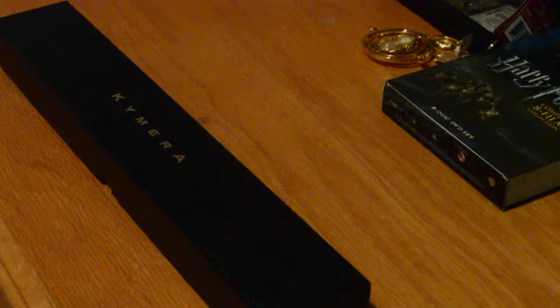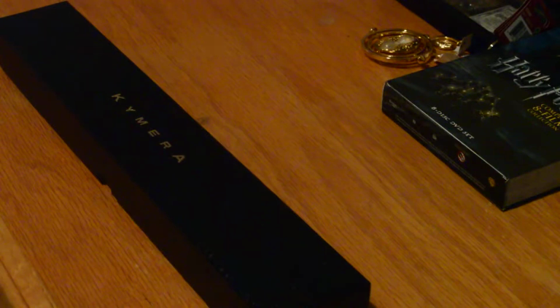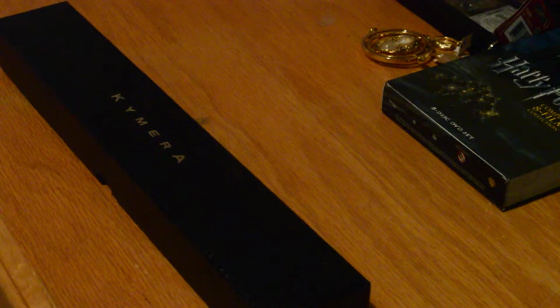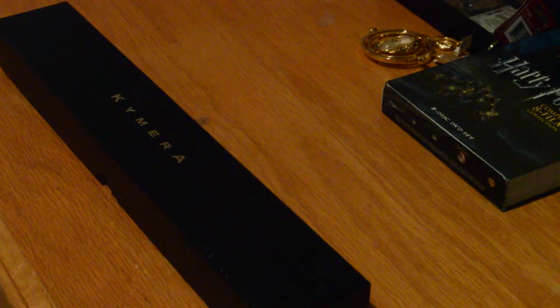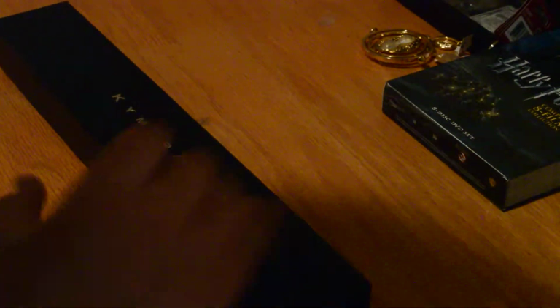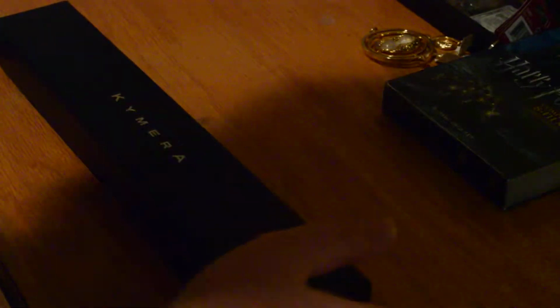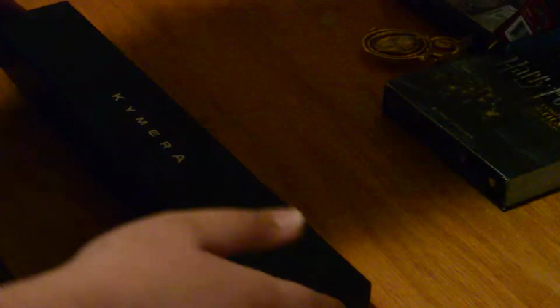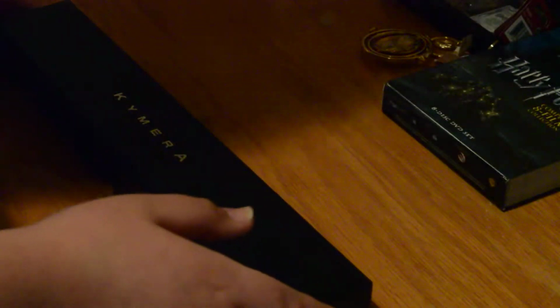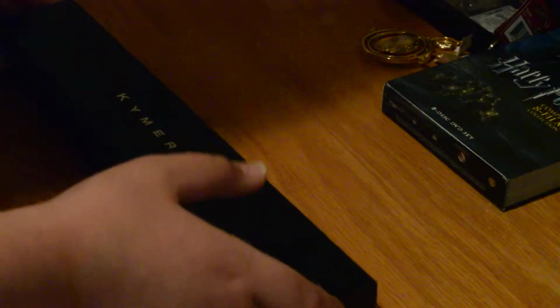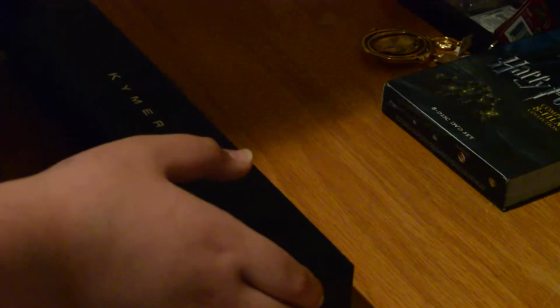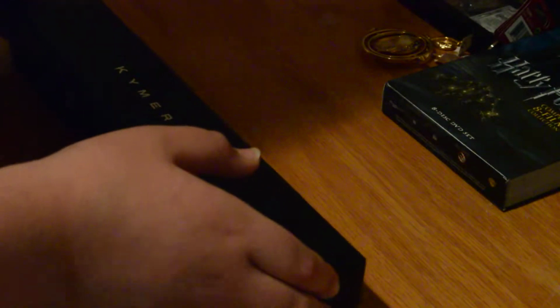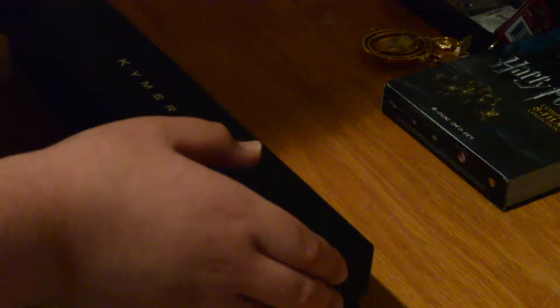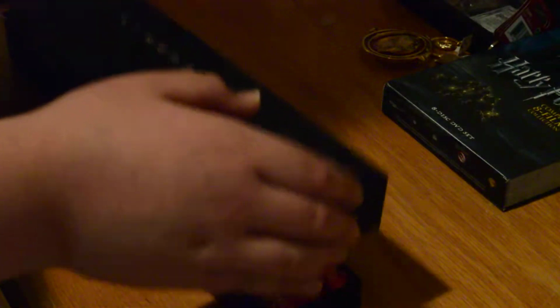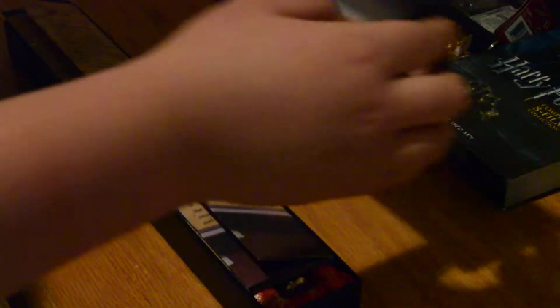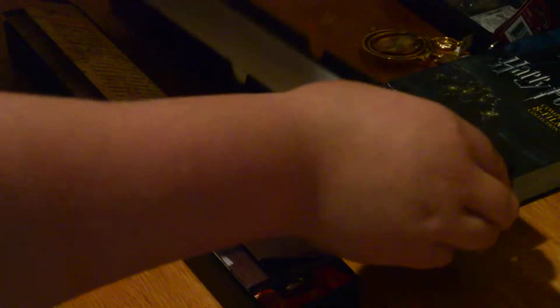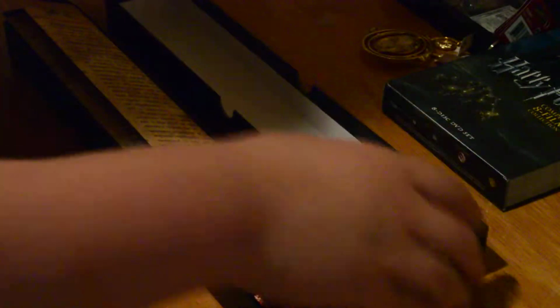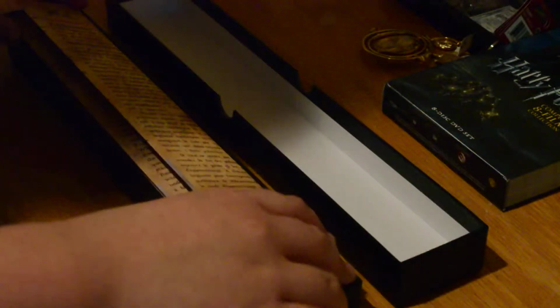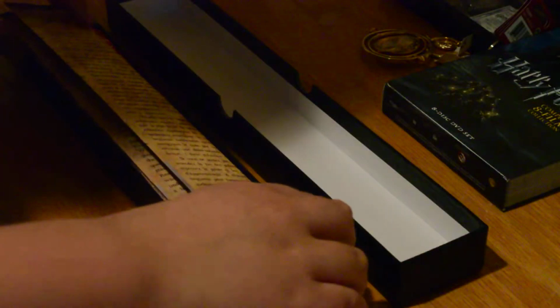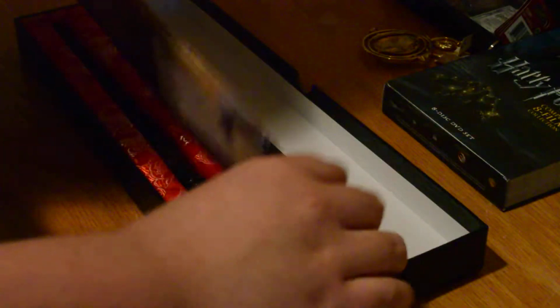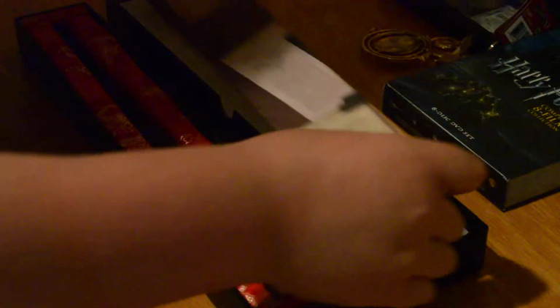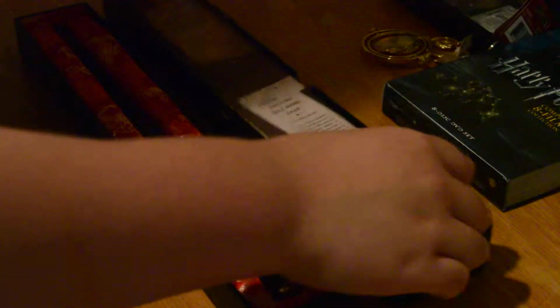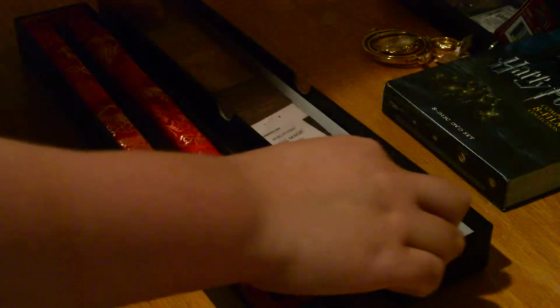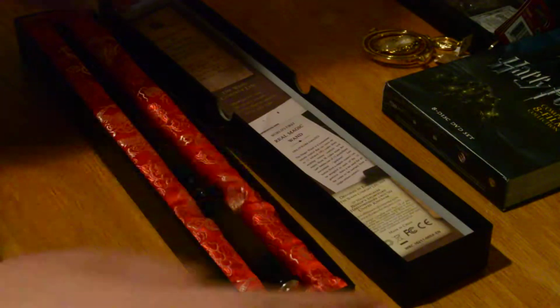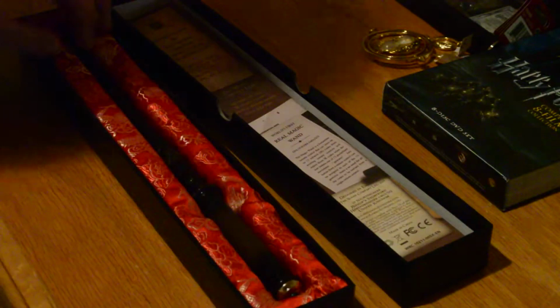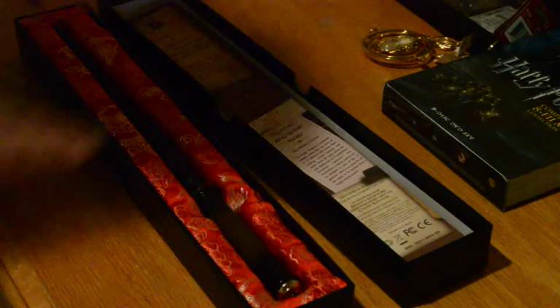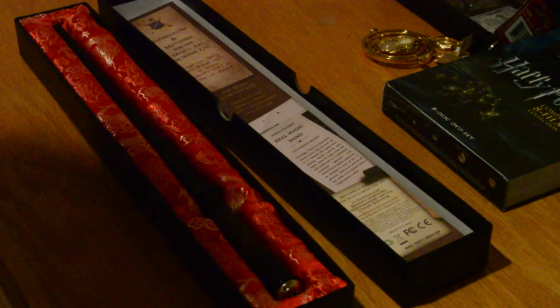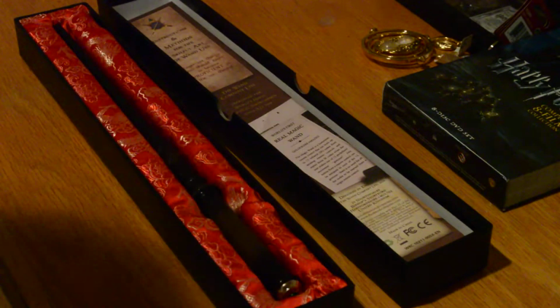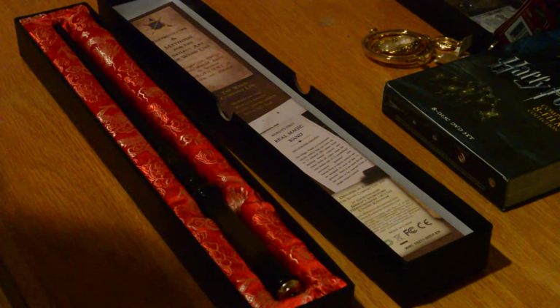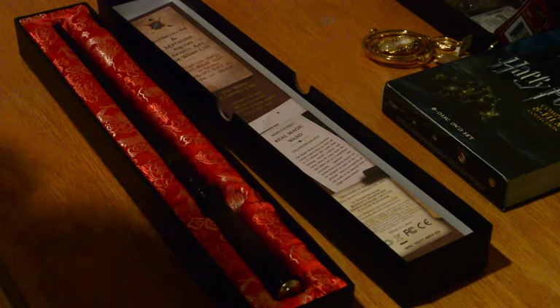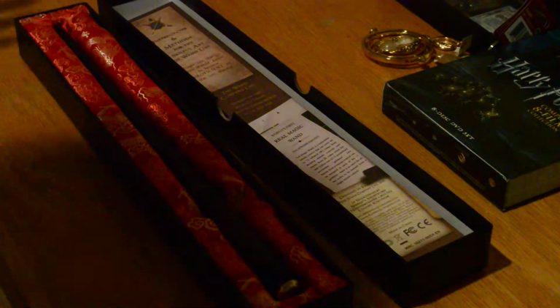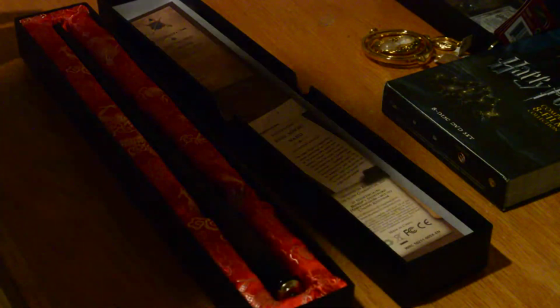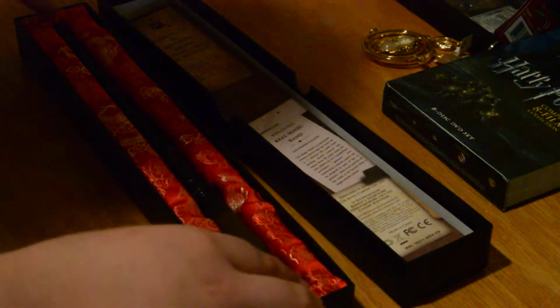Here we have the Chimera Magic Wand. This is a must-have for every Harry Potter fan. There's a Harry Potter version that does six gestures, but this one does 13, which I think is better.